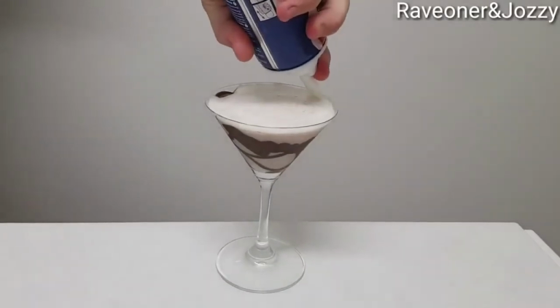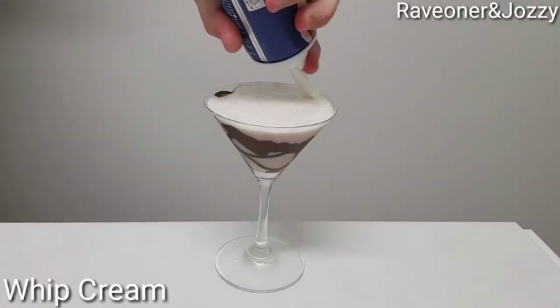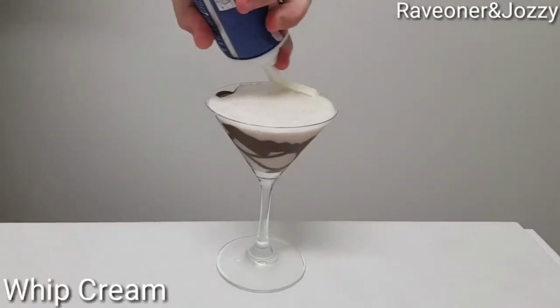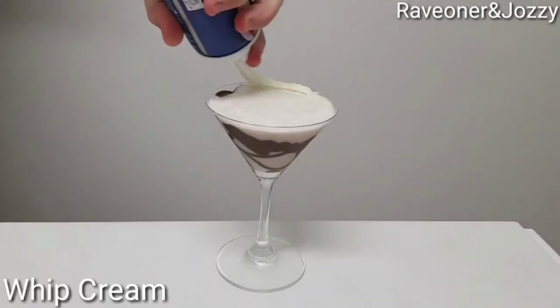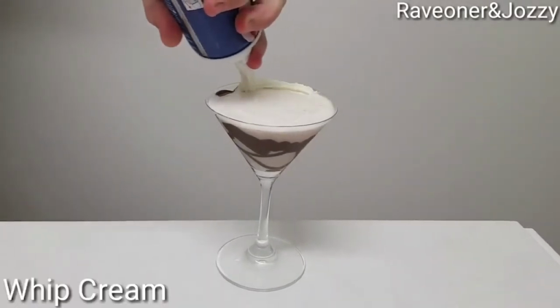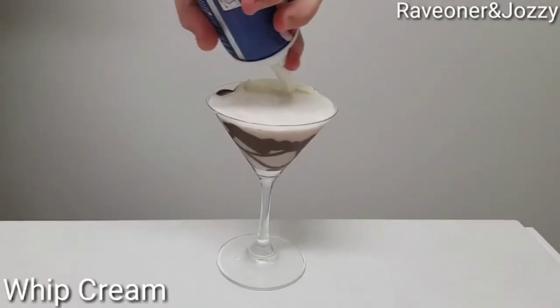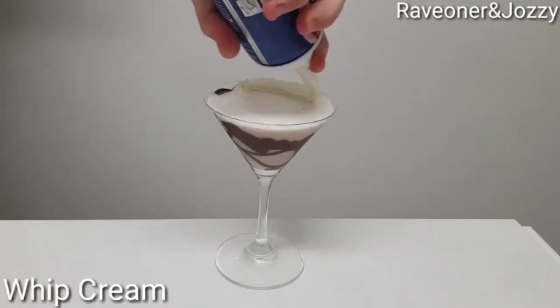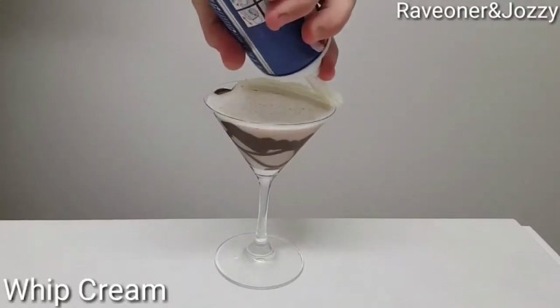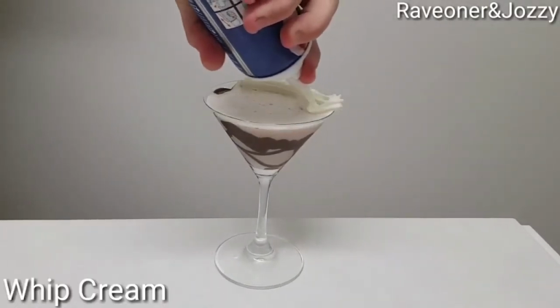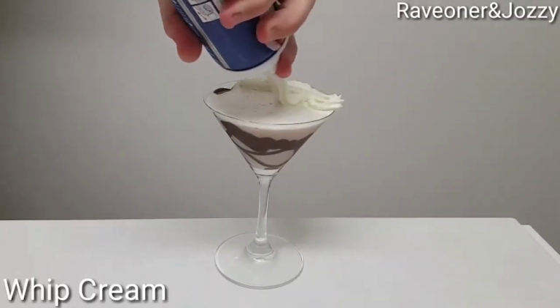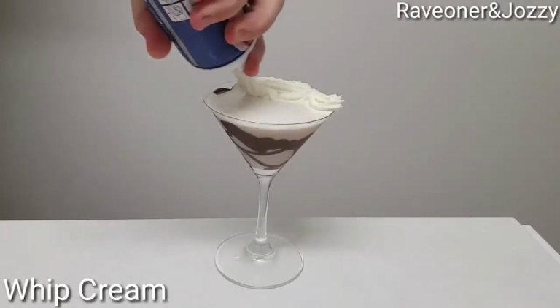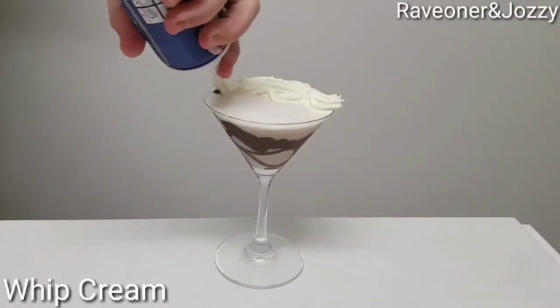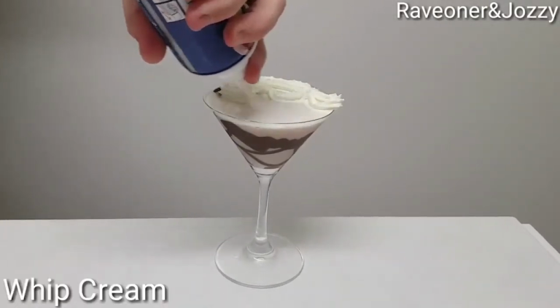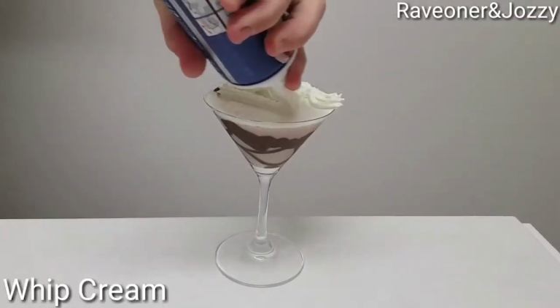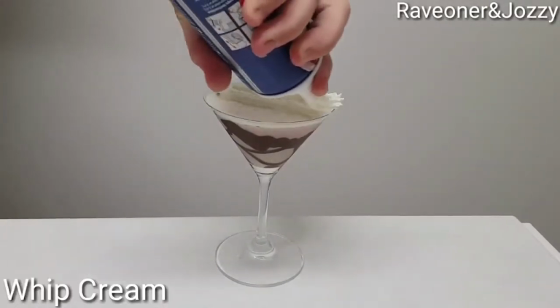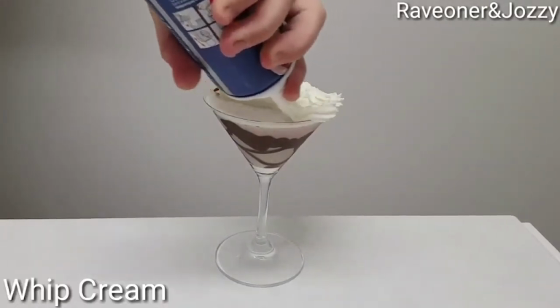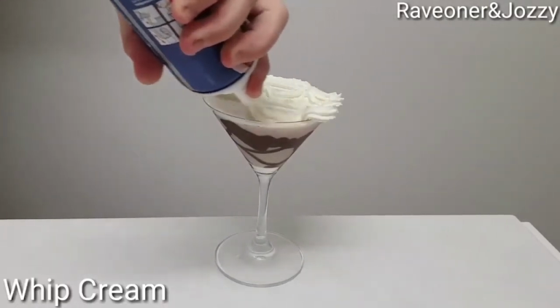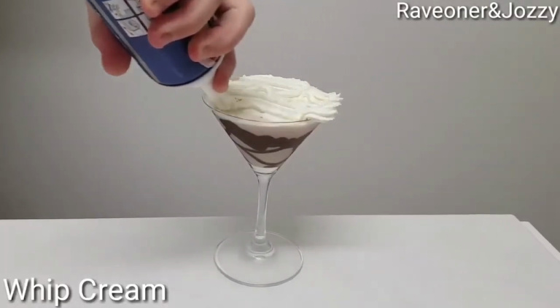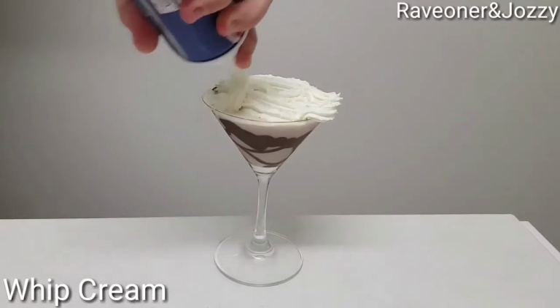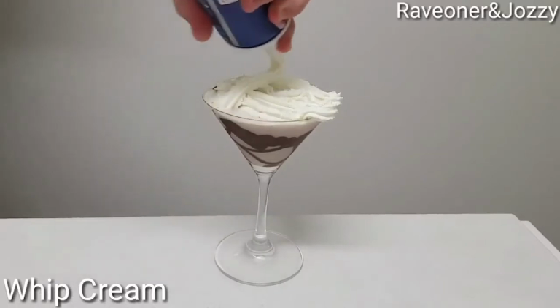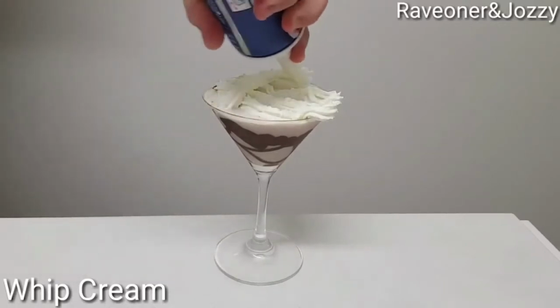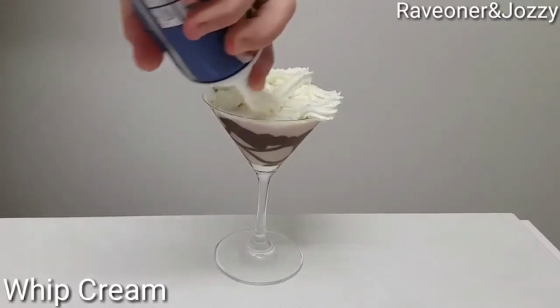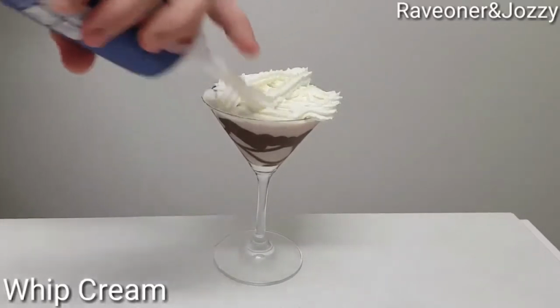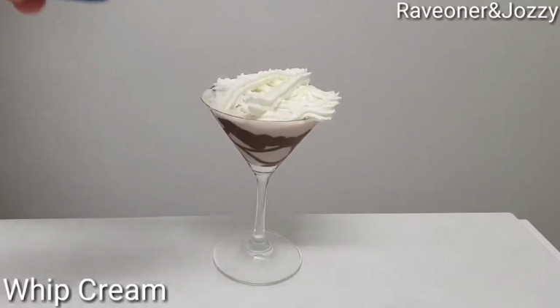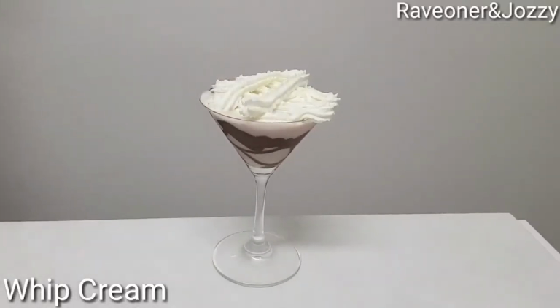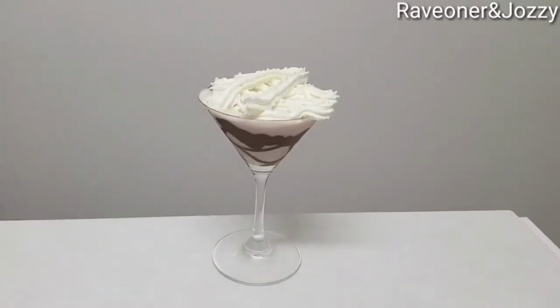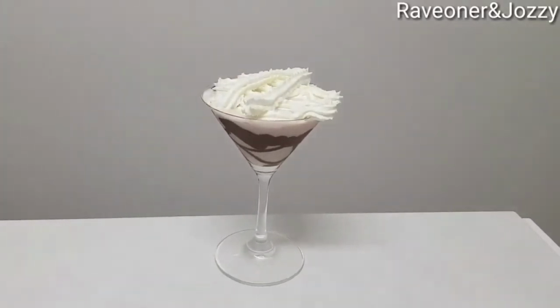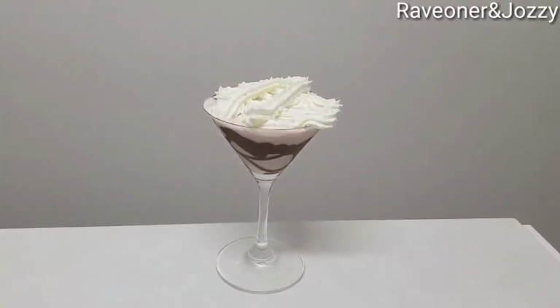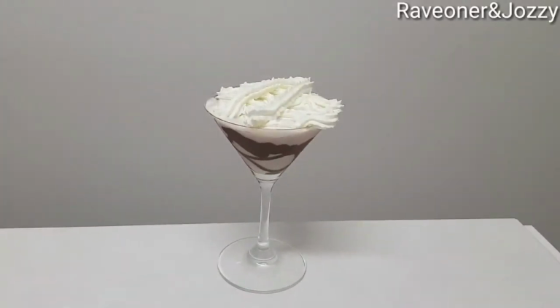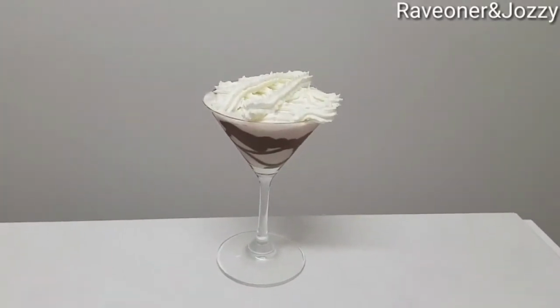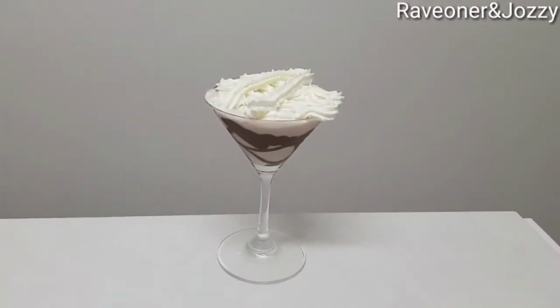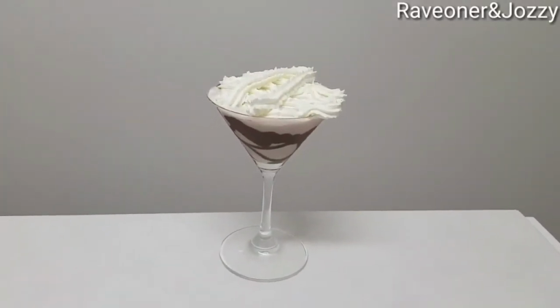Add some whipped cream, and that's to finish it off. You can add anything else you like.